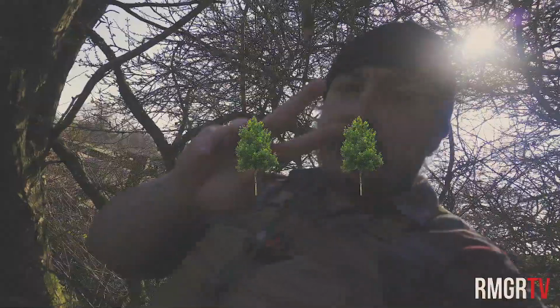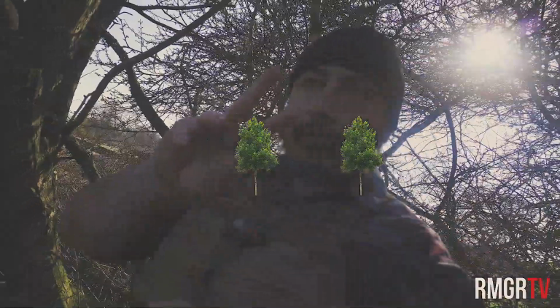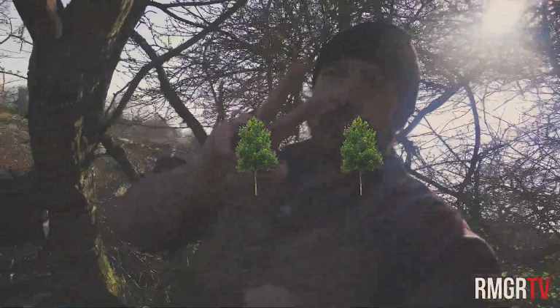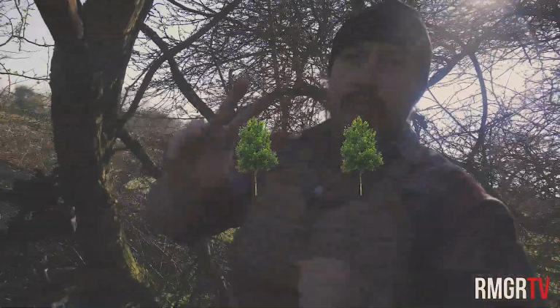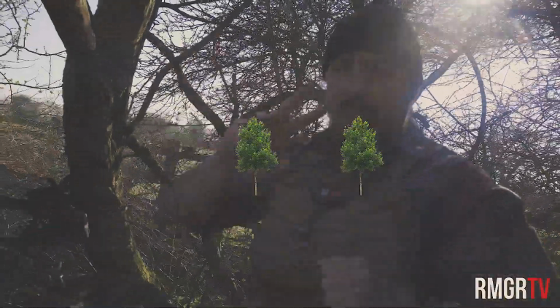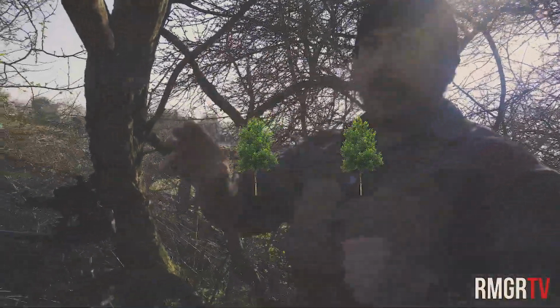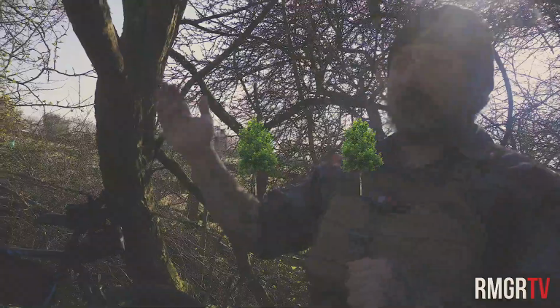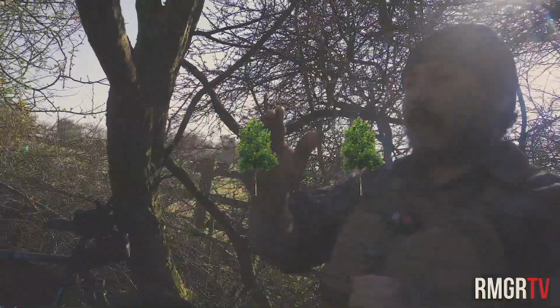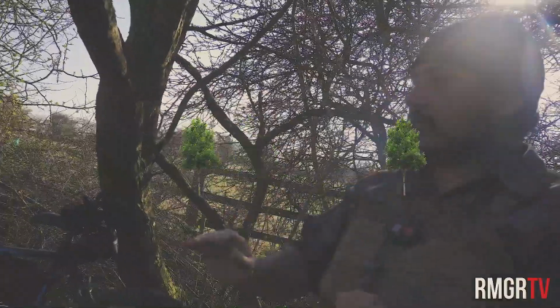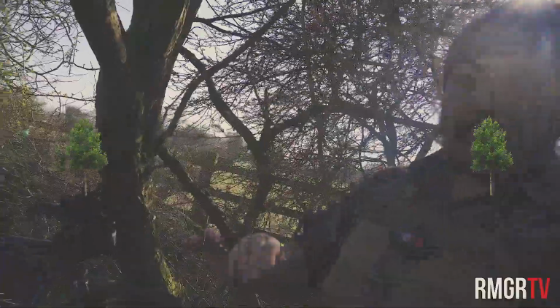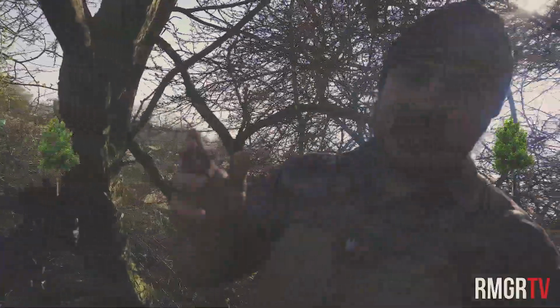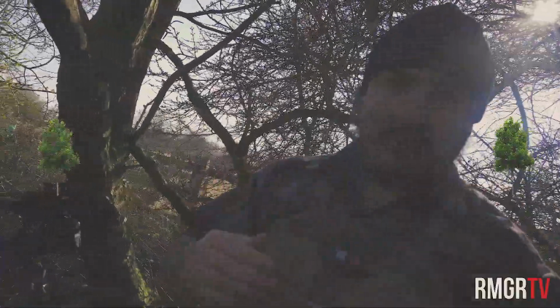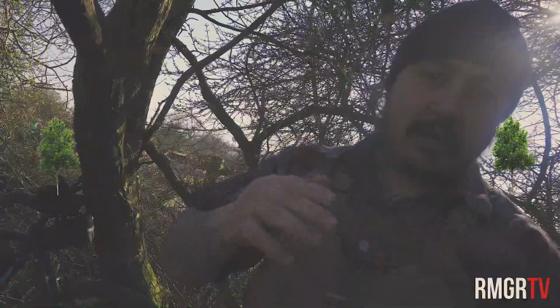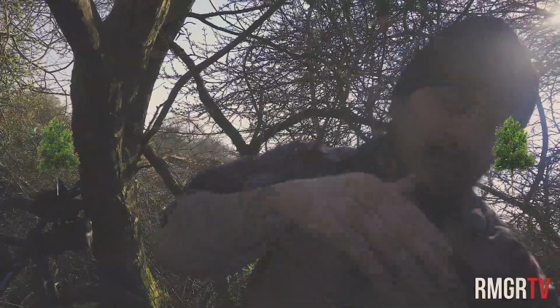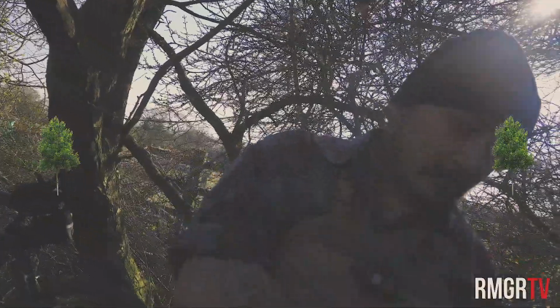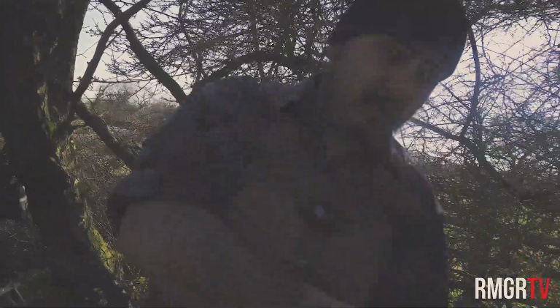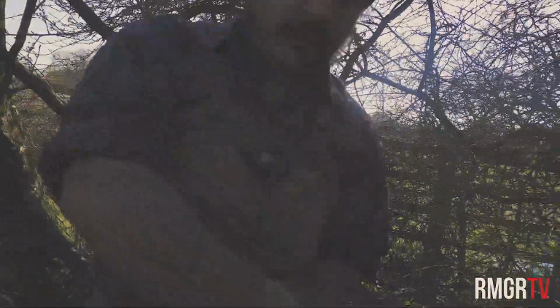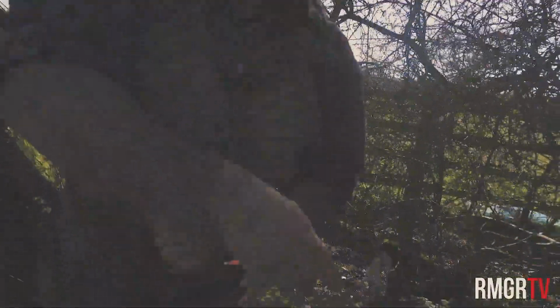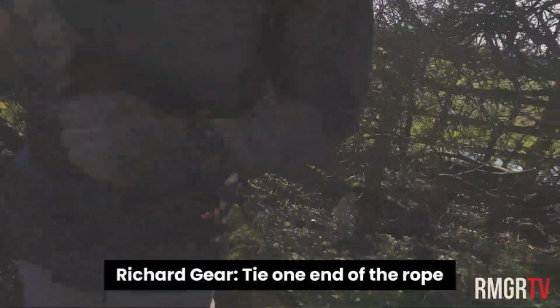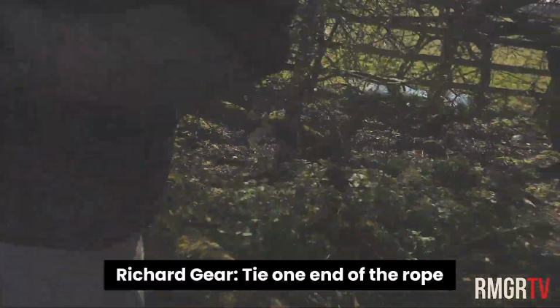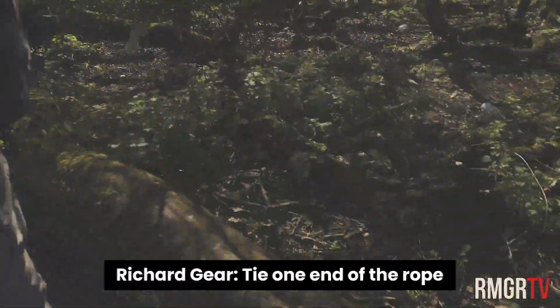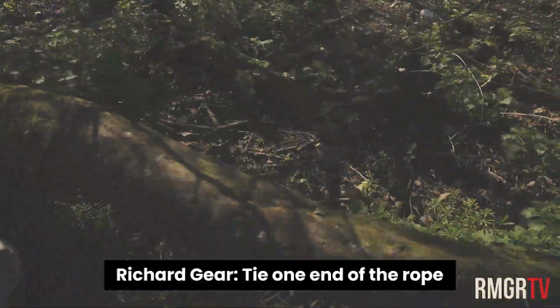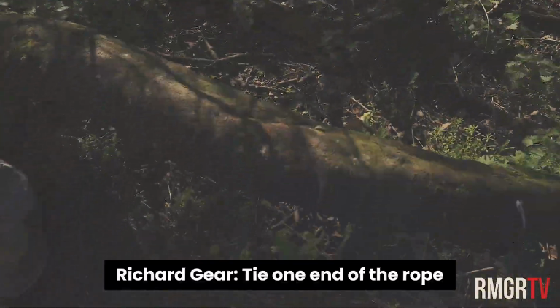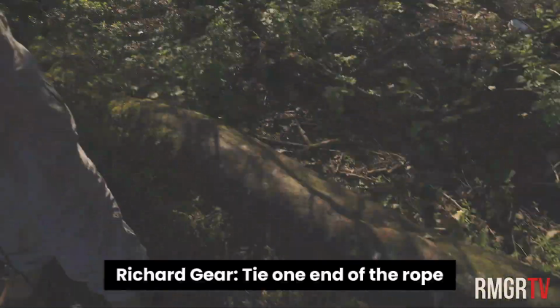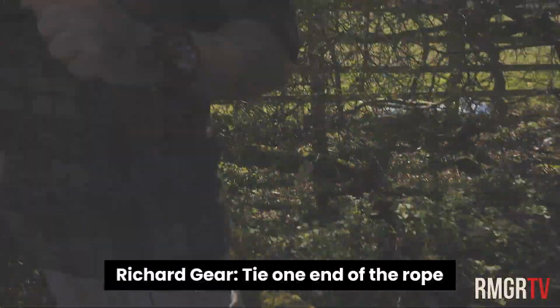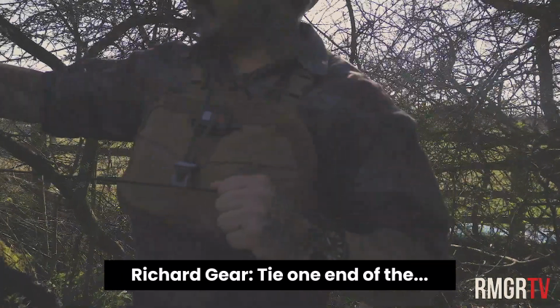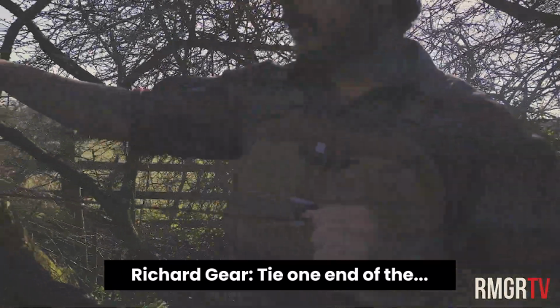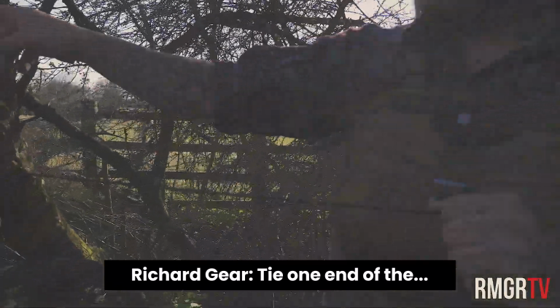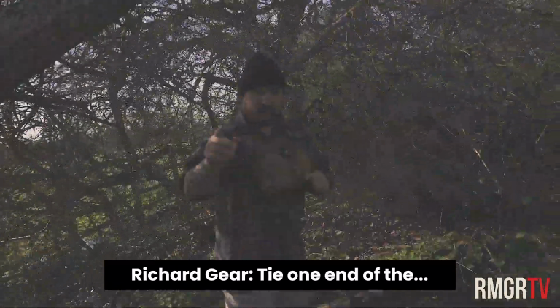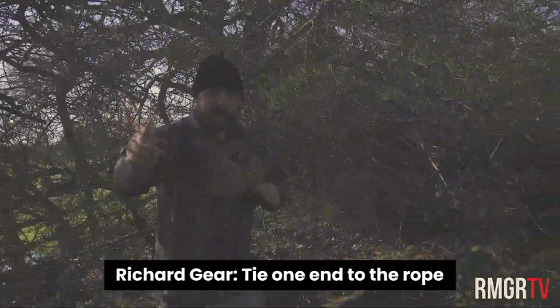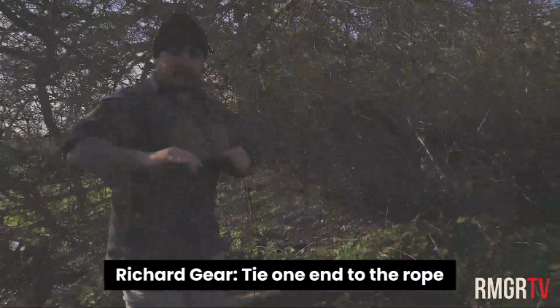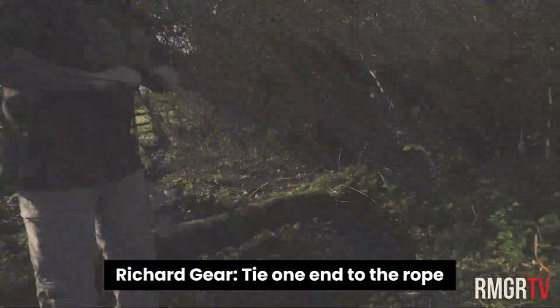Find two trees, right, obviously parallel to each other. But for the sake of it, using this tree down here, you tie one end of the rope, yeah?